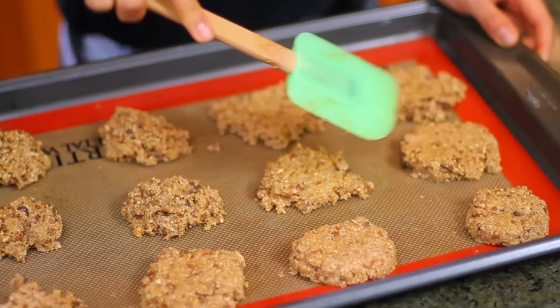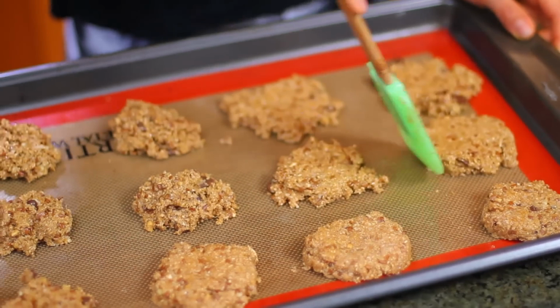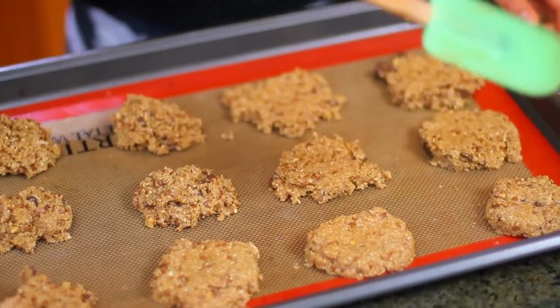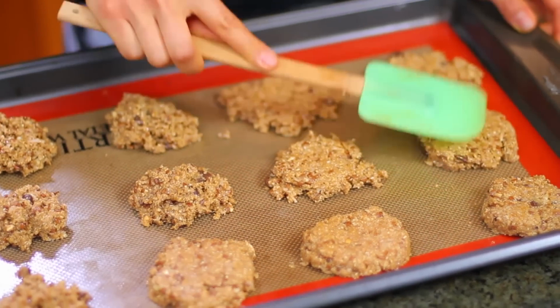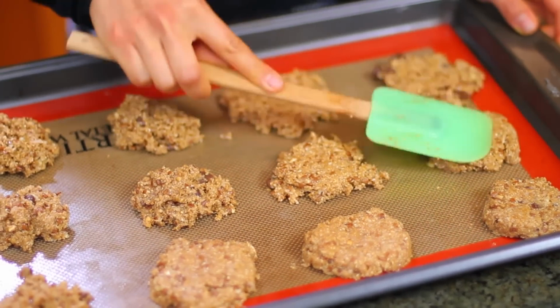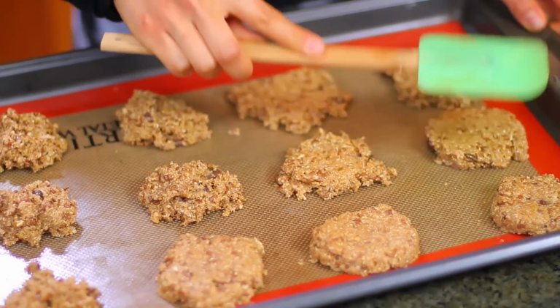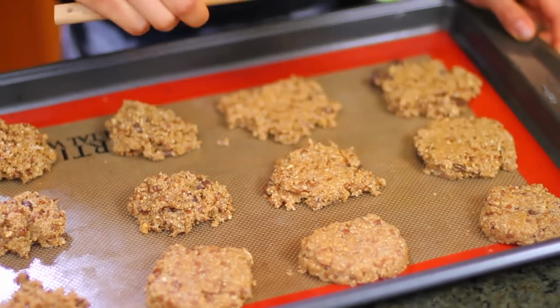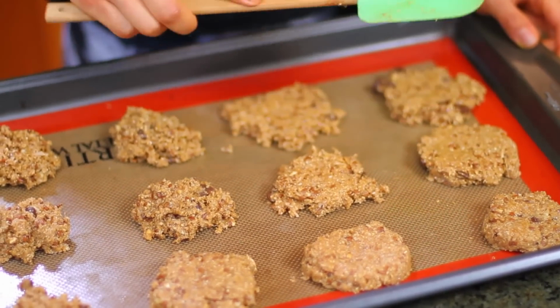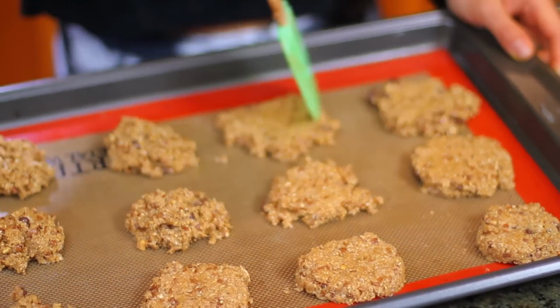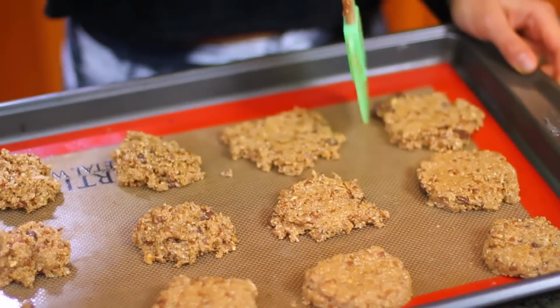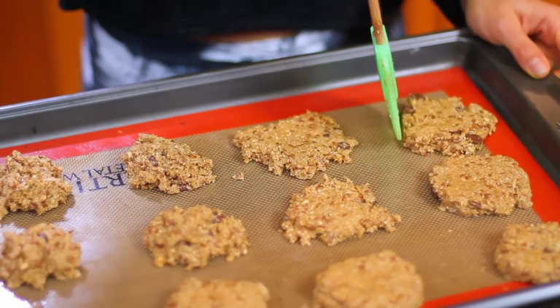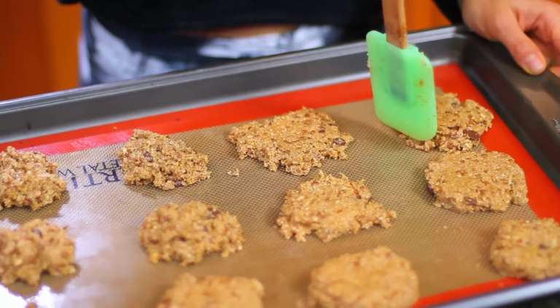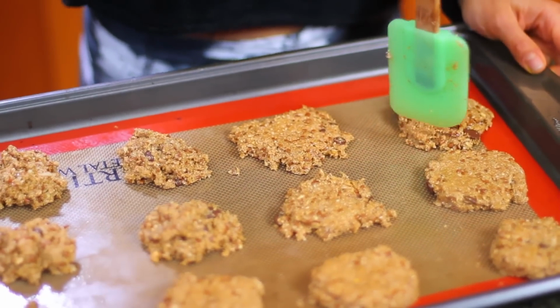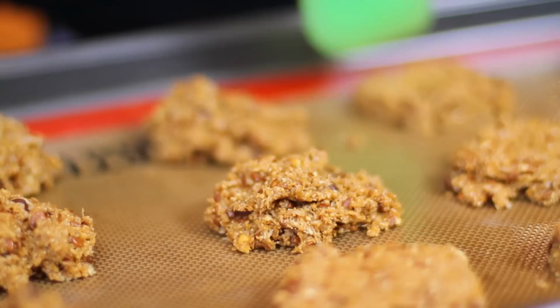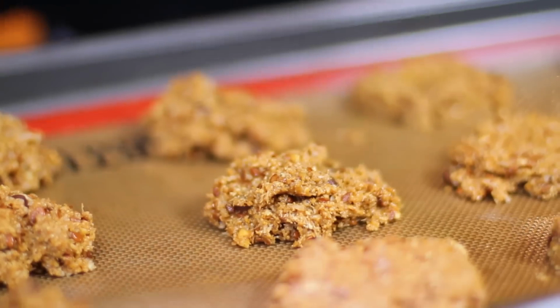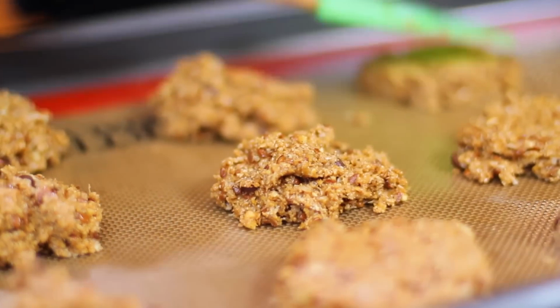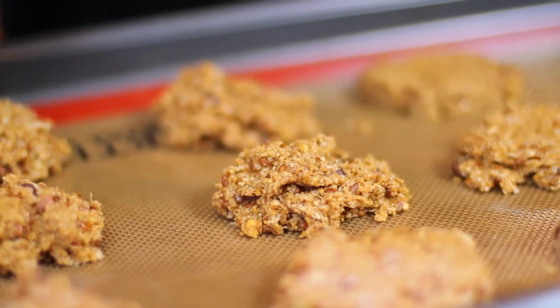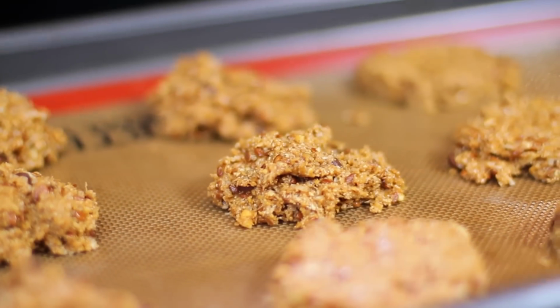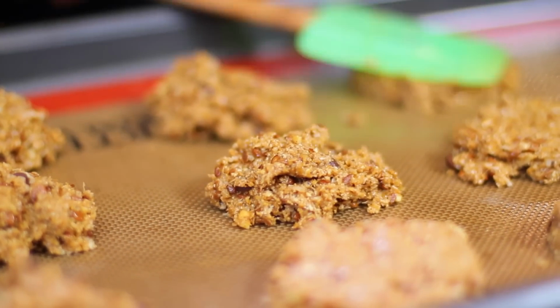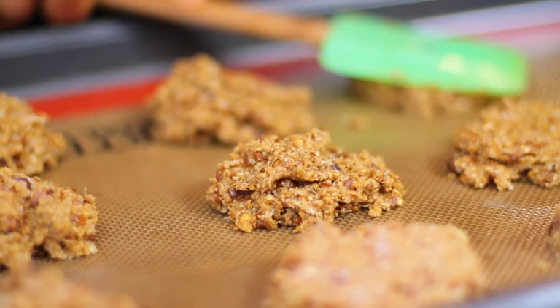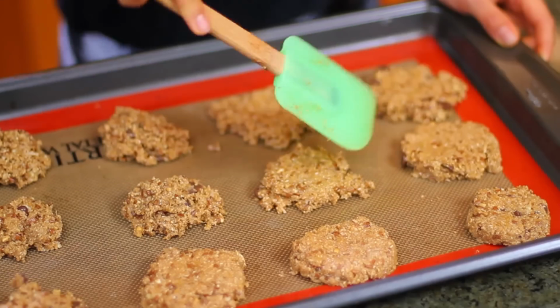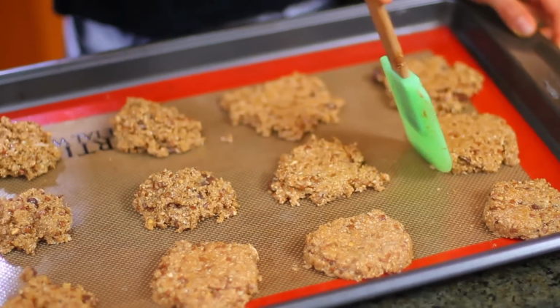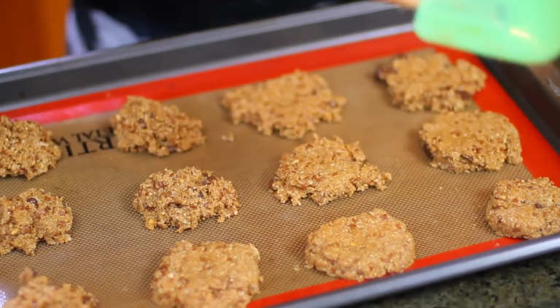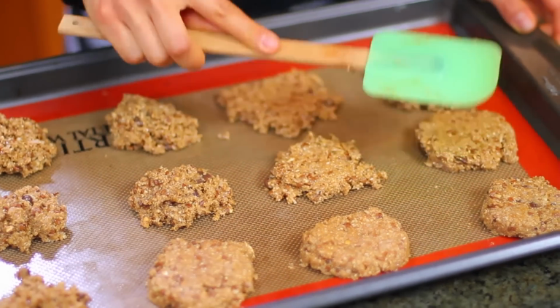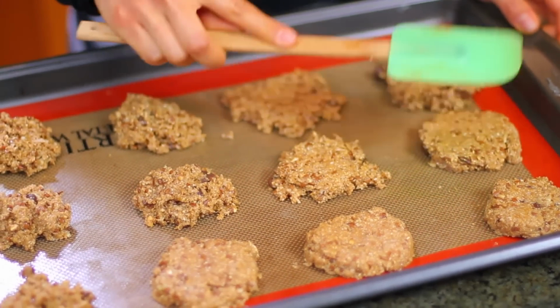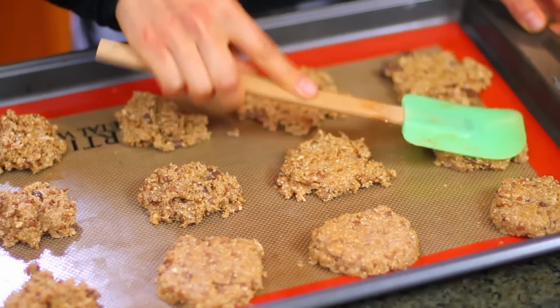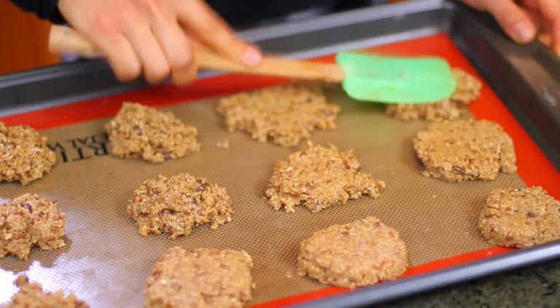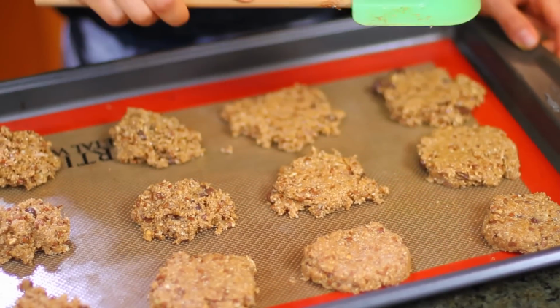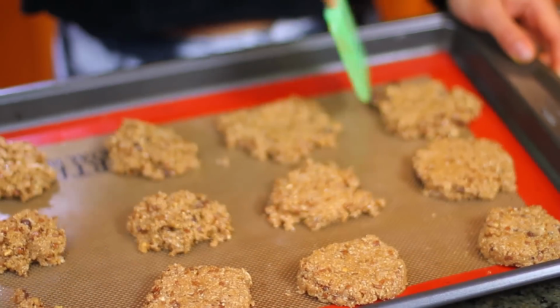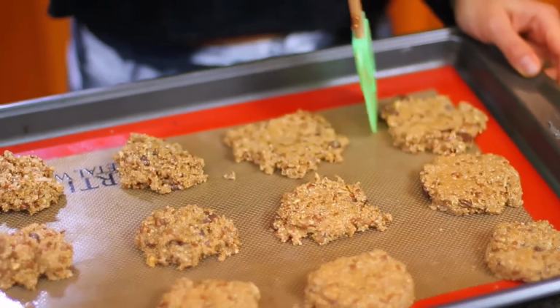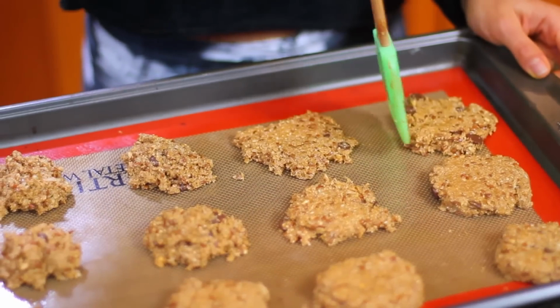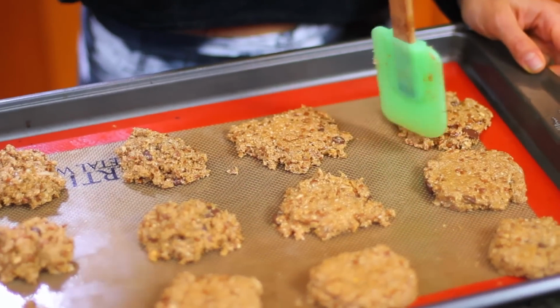With a spatula, you just flatten them and then you can actually form the shape of your cookies. You can make them flatter or fluffier. If you make them flatter, they're going to bake easier and better.